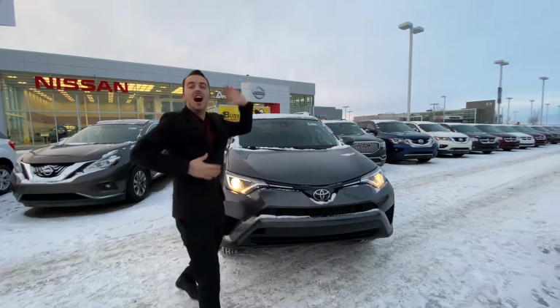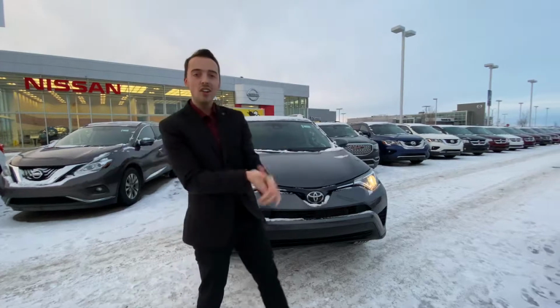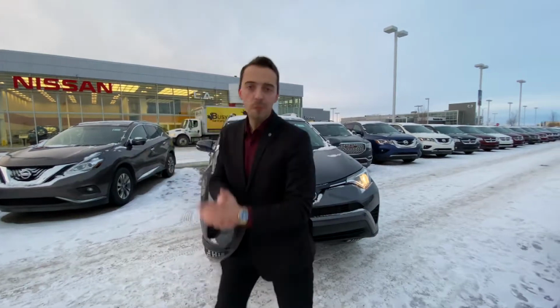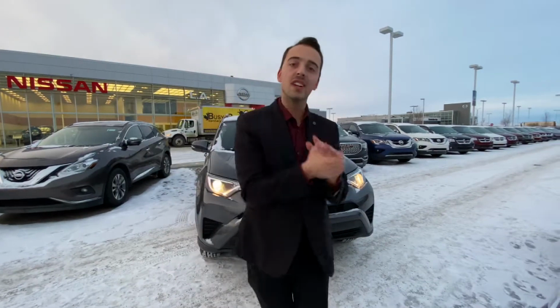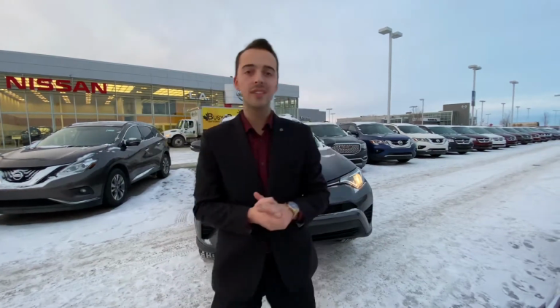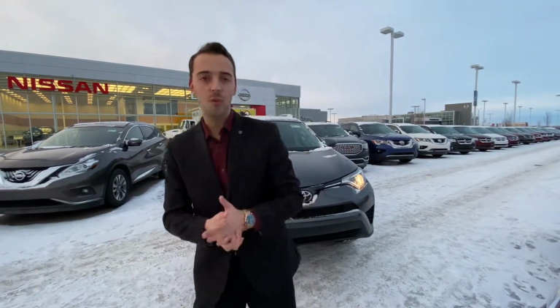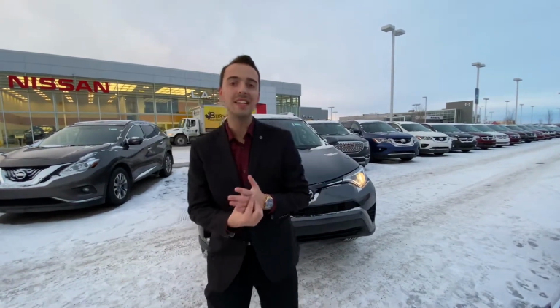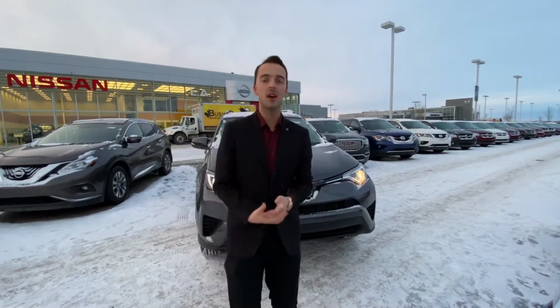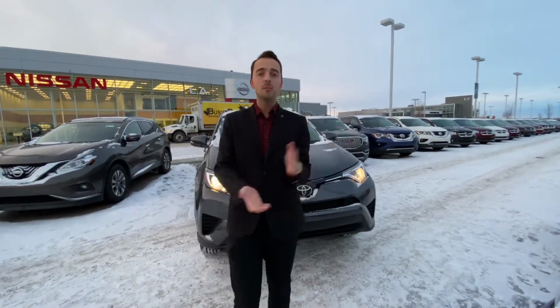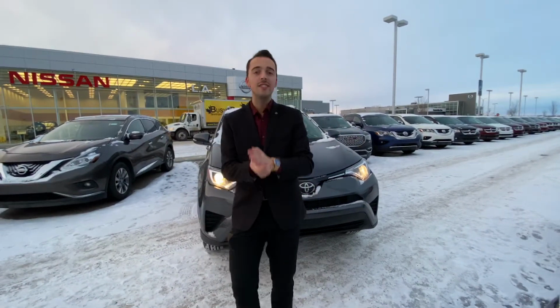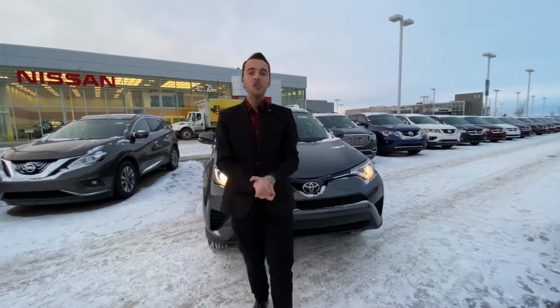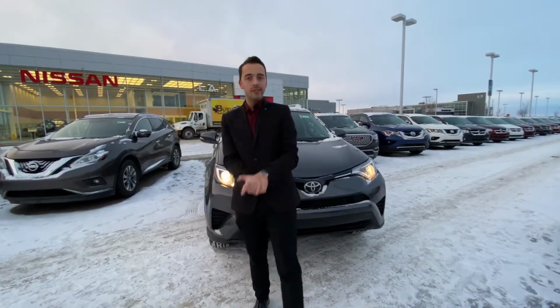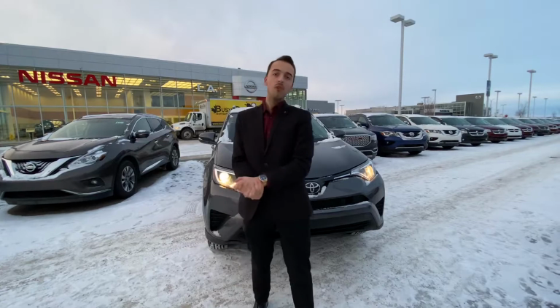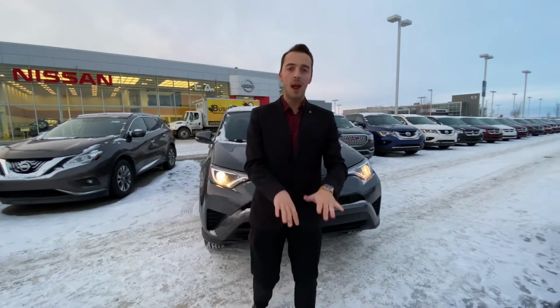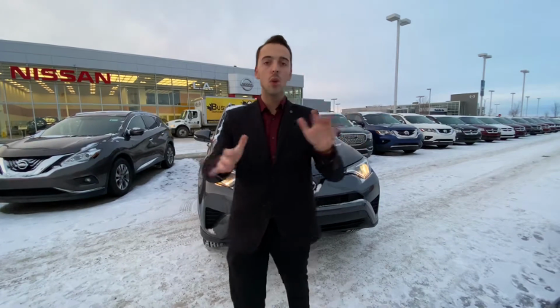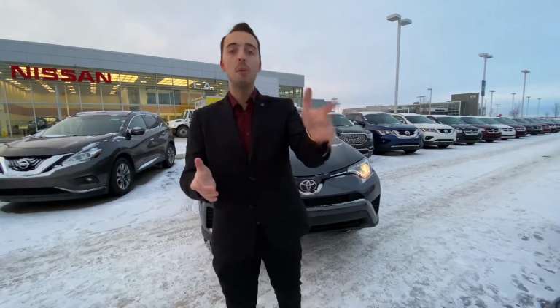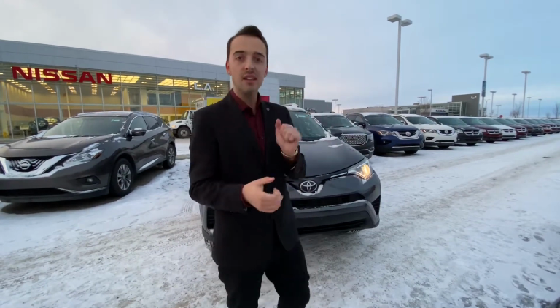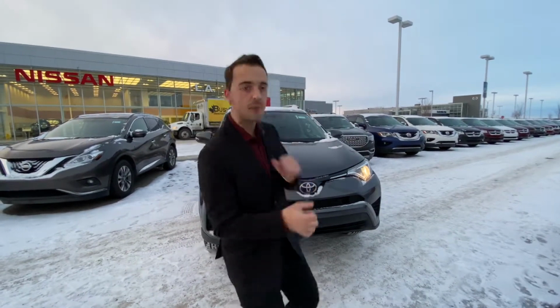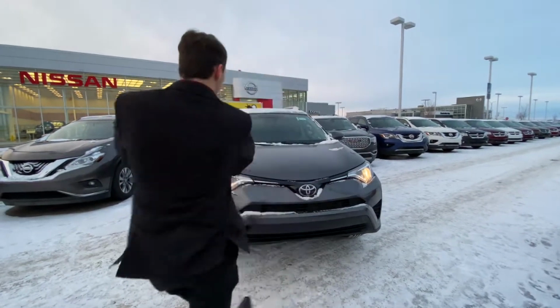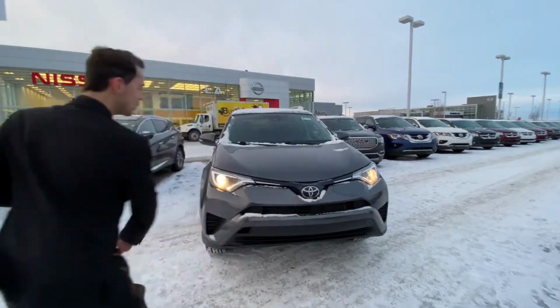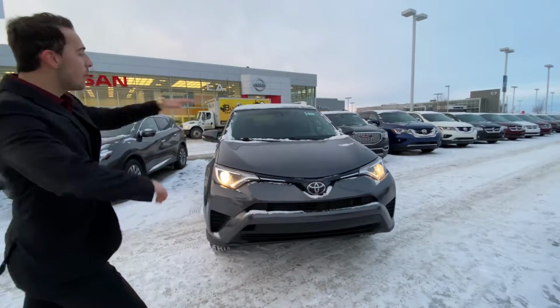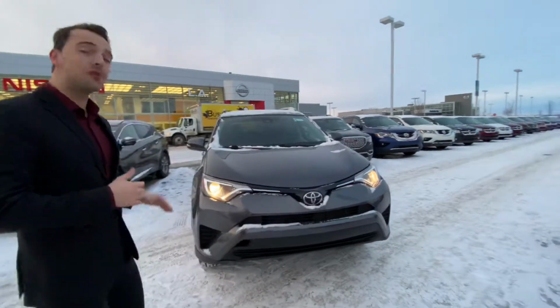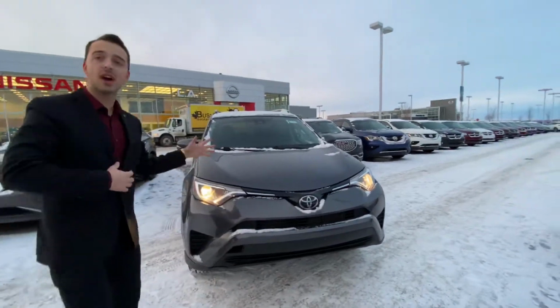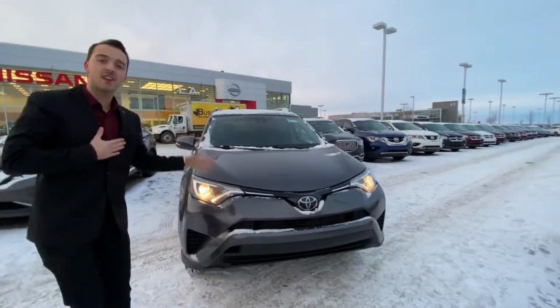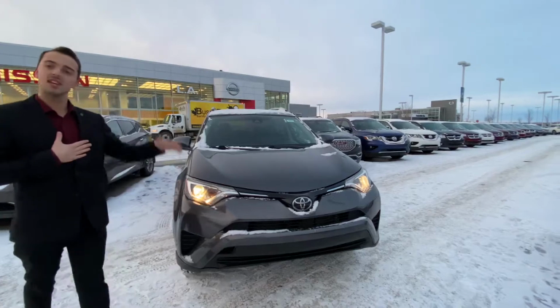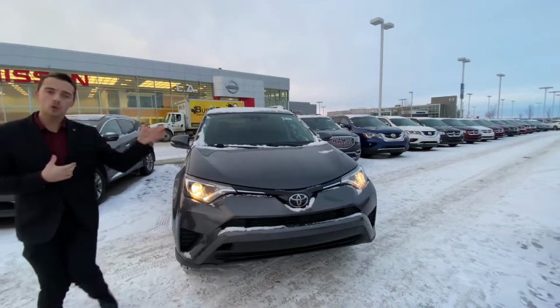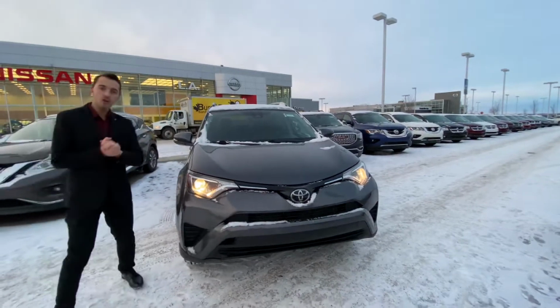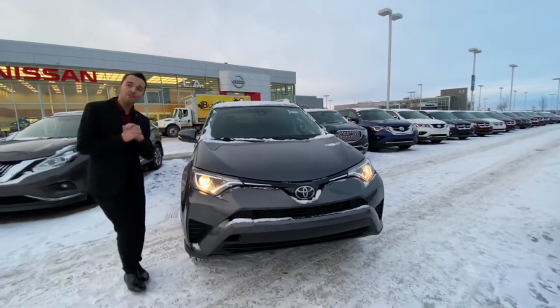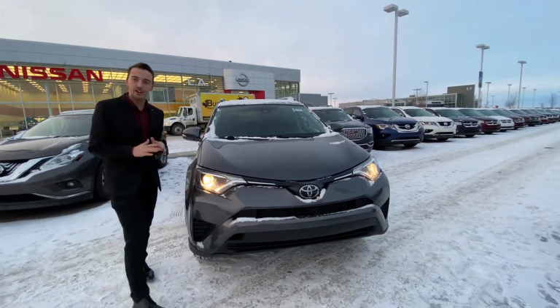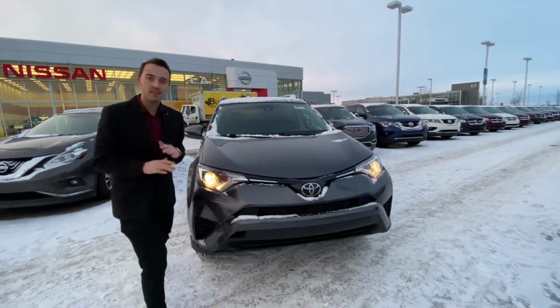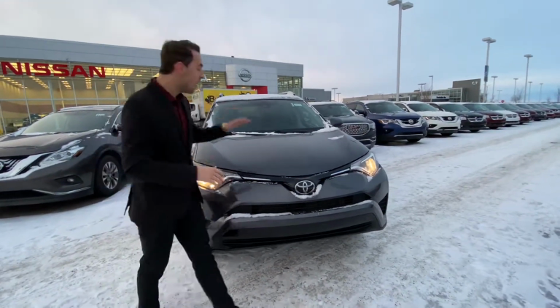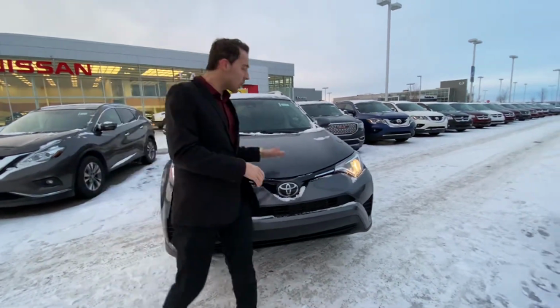Hello Rapinder, it's Austin here from LA Nissan. As promised, I just wanted to step in front of the camera to quickly put a face to the name as well as show you that beautiful 2017 Toyota RAV4 you're interested in.